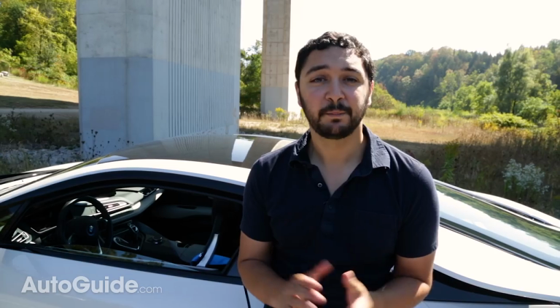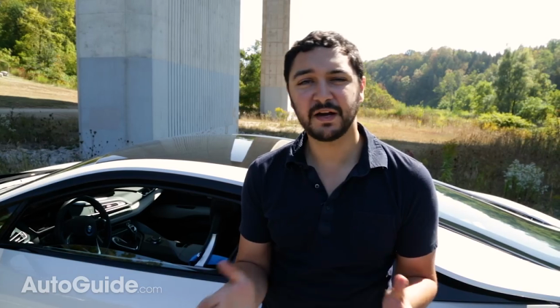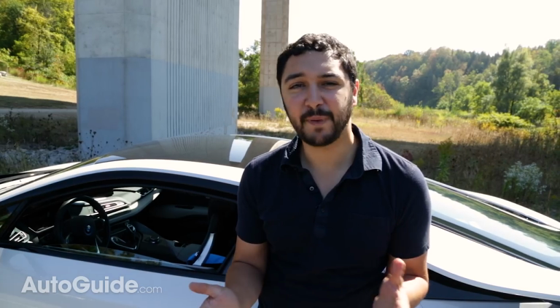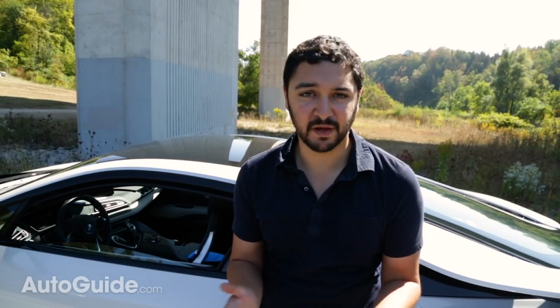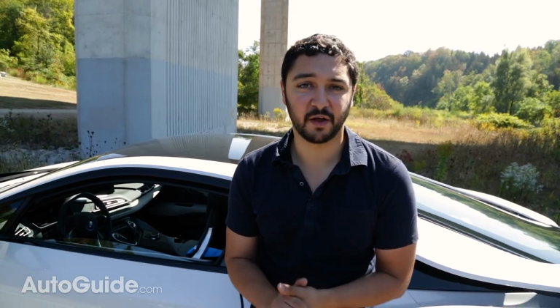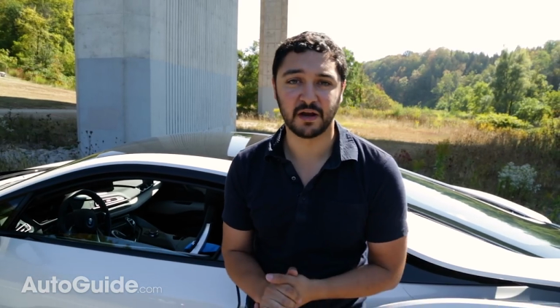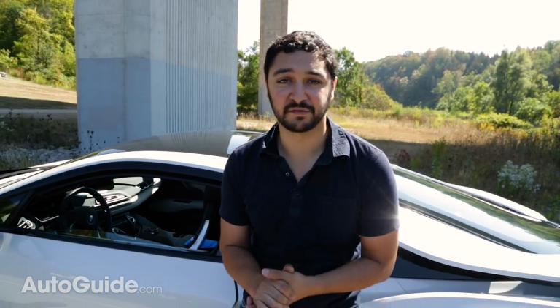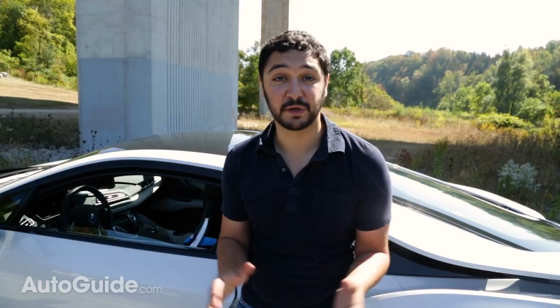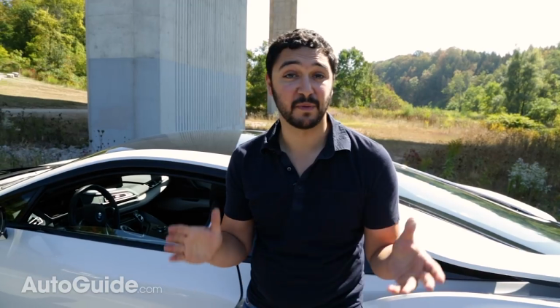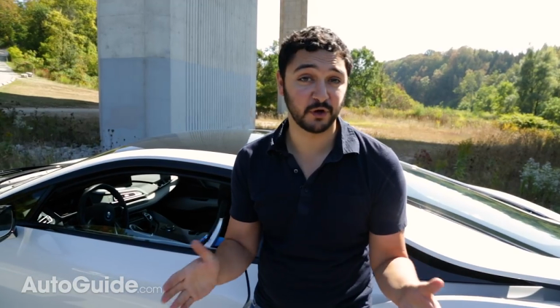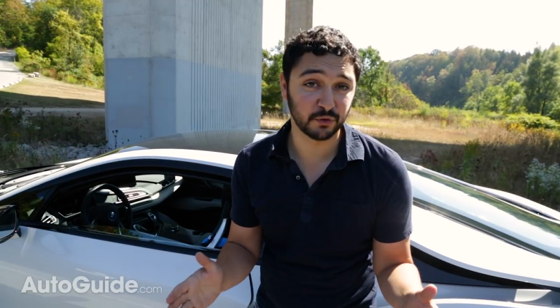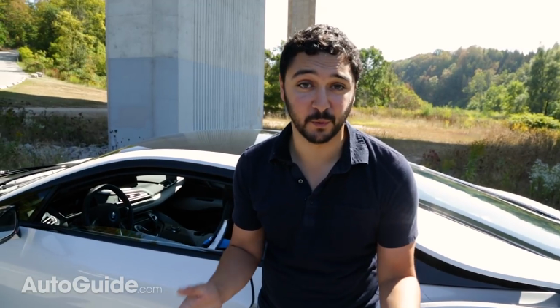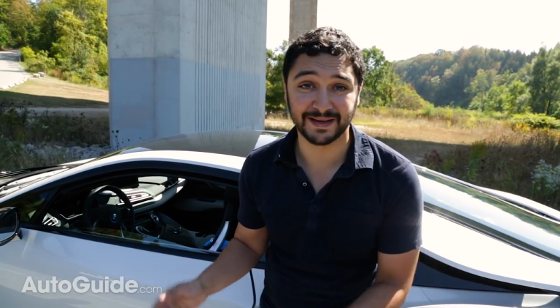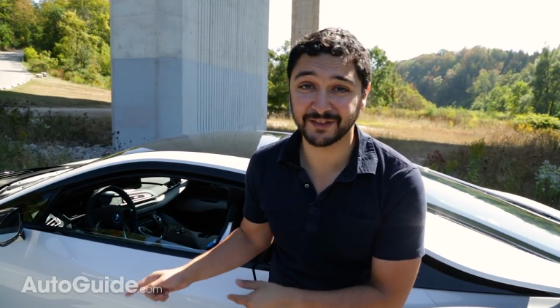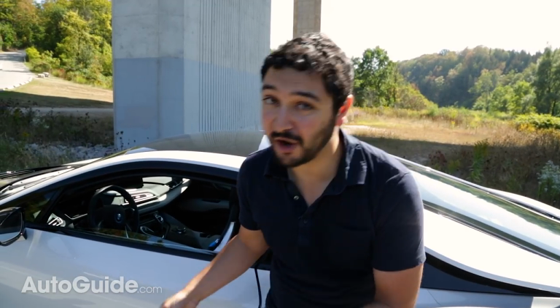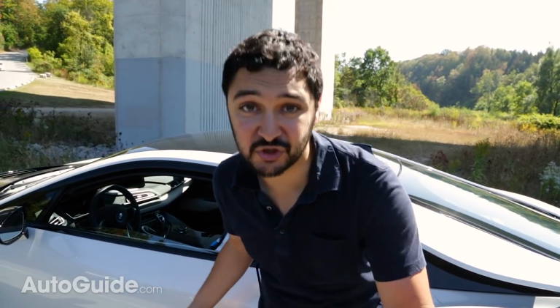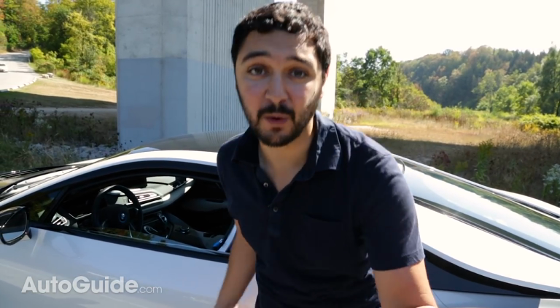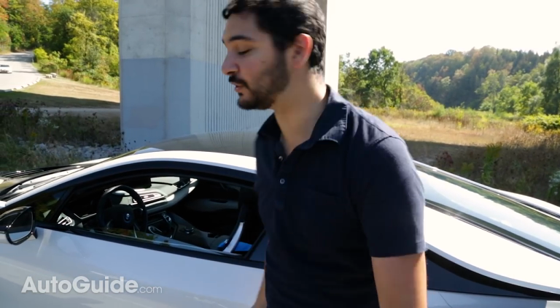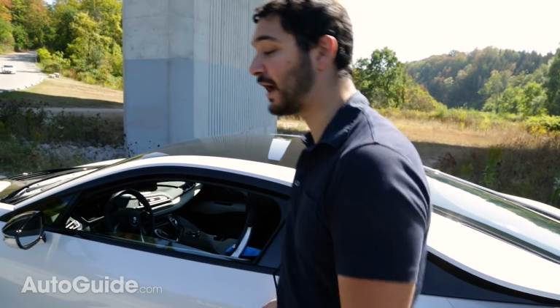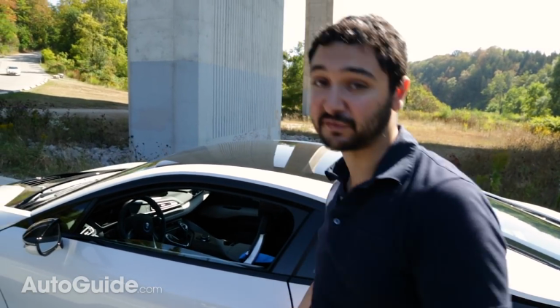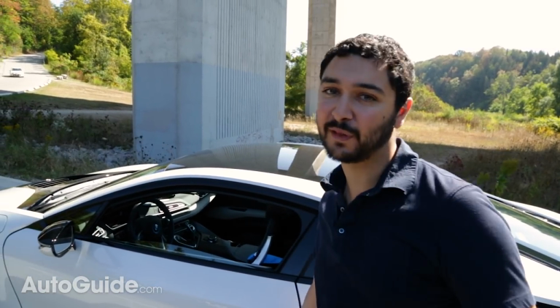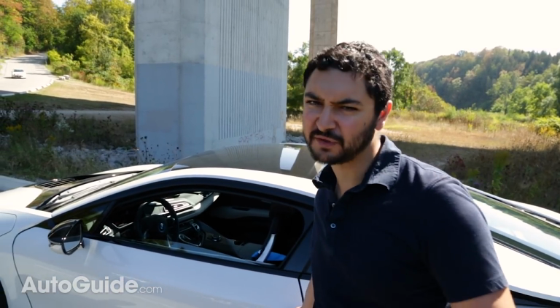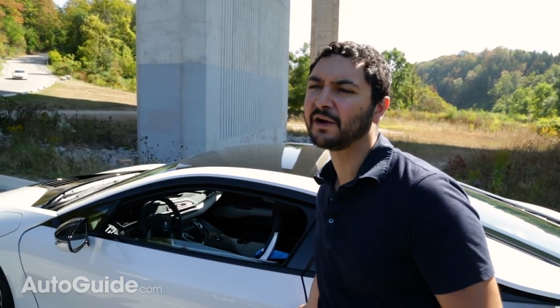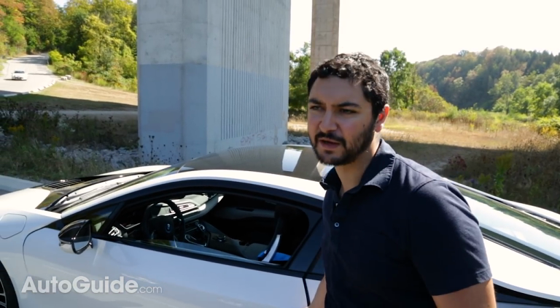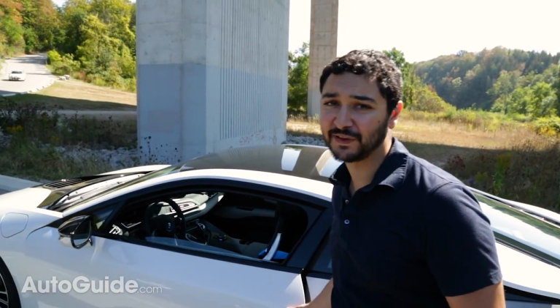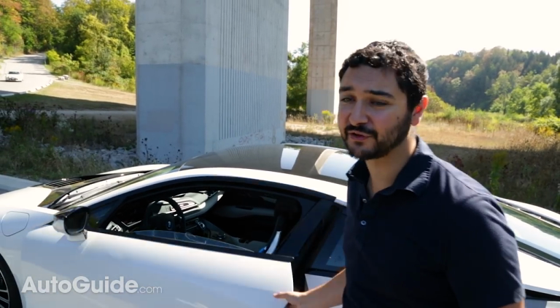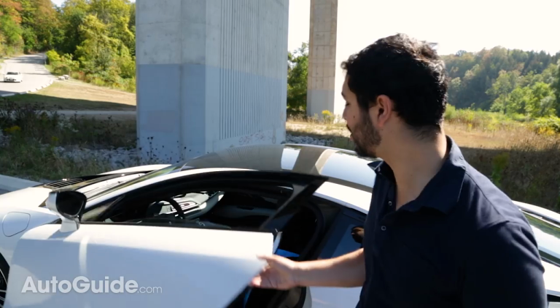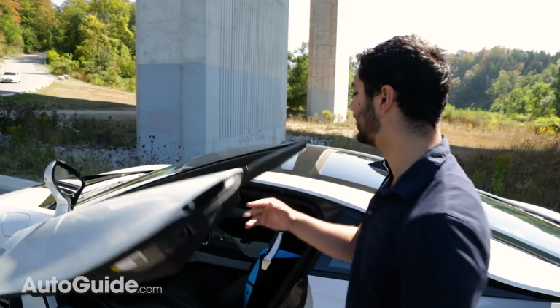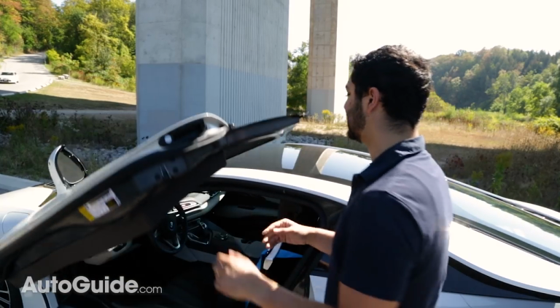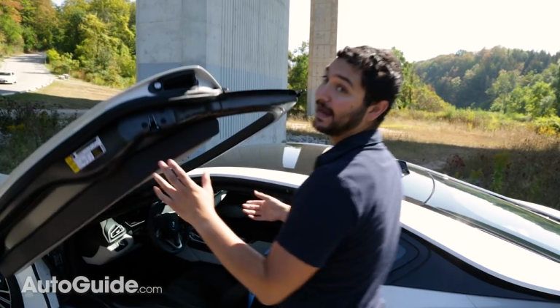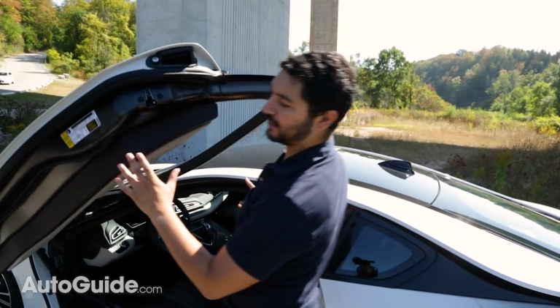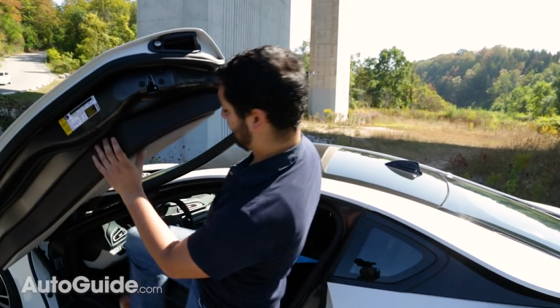But enough babbling about all that nonsense, because my video producers want me to get in the car and show how it drives. So let me just gracefully enter the car and get going.